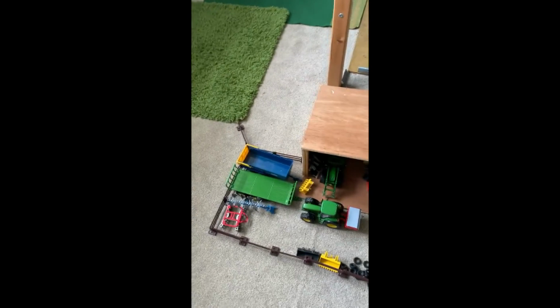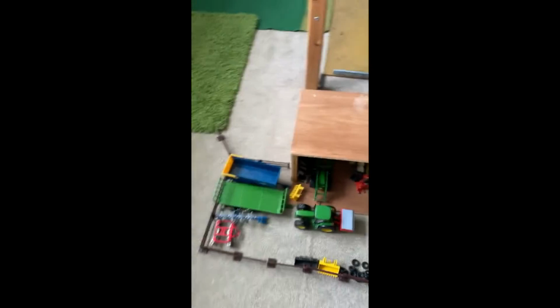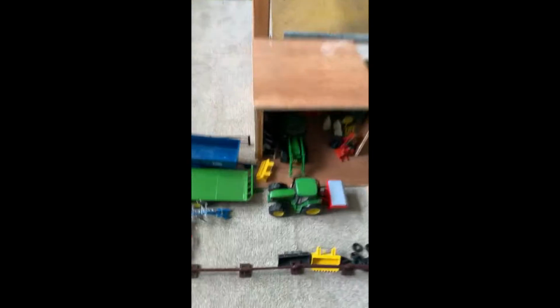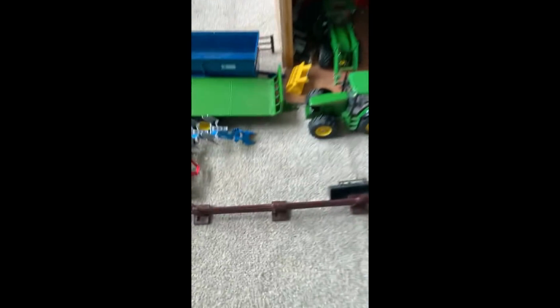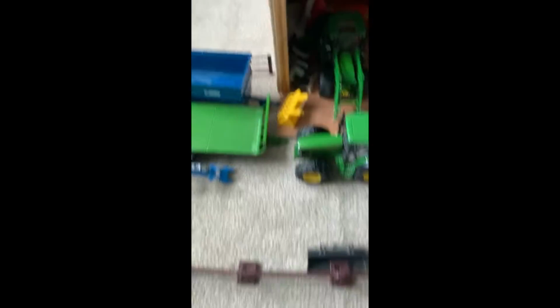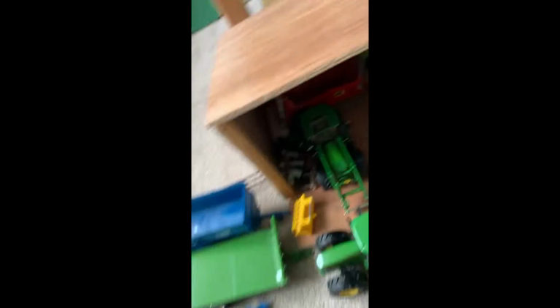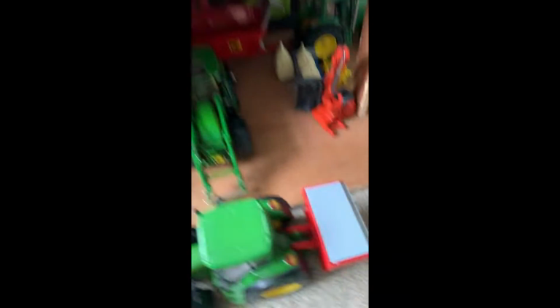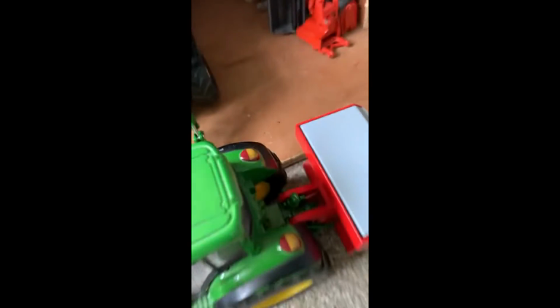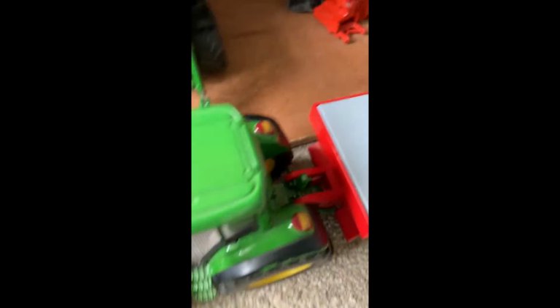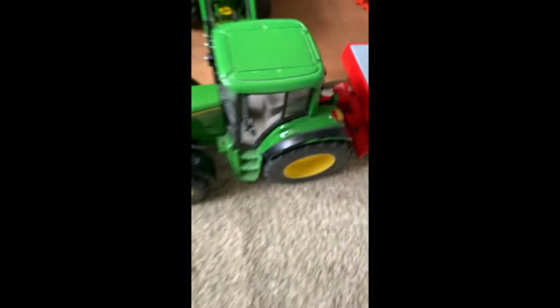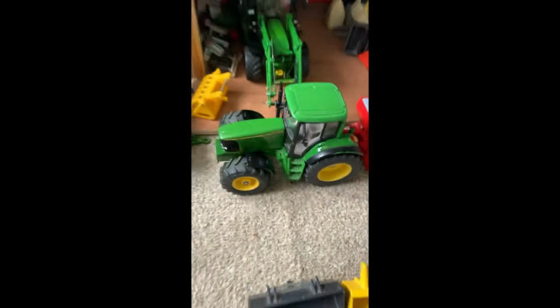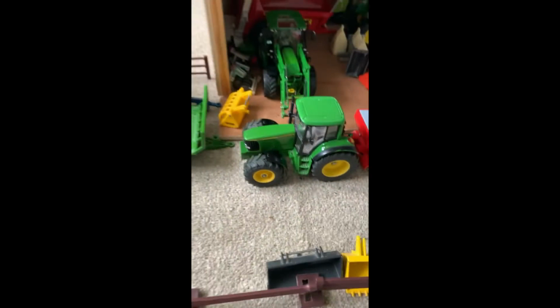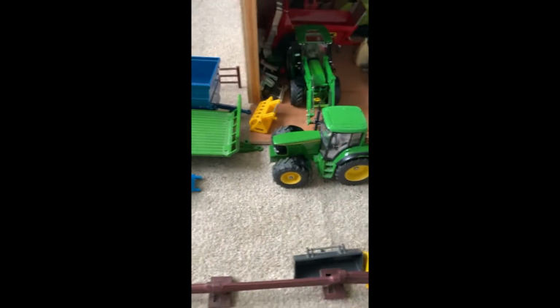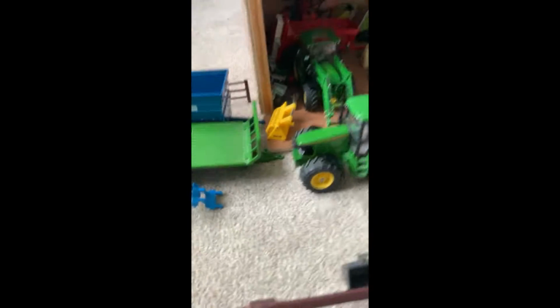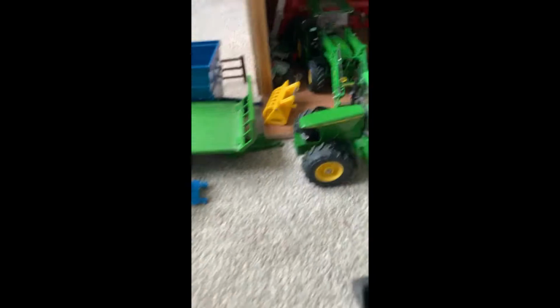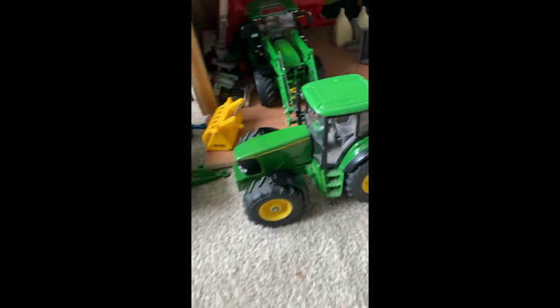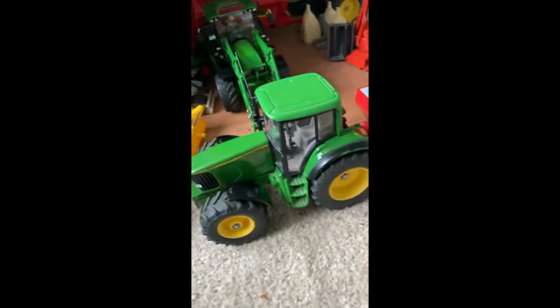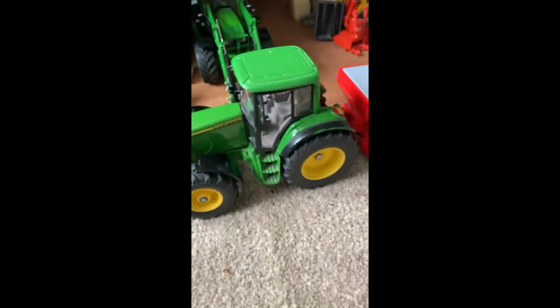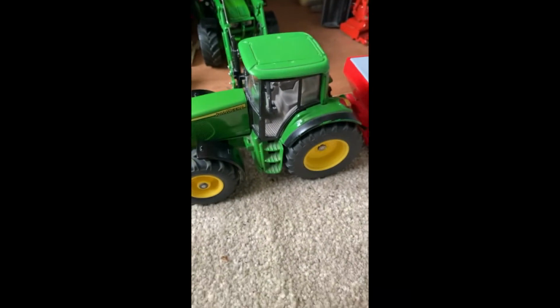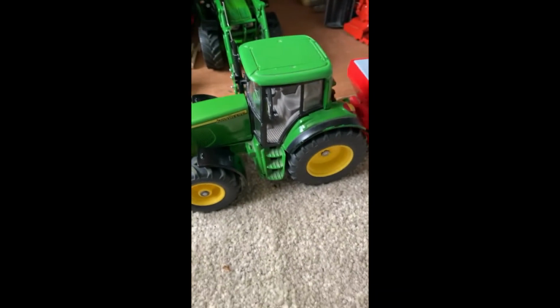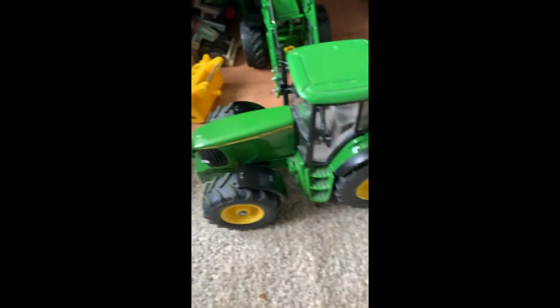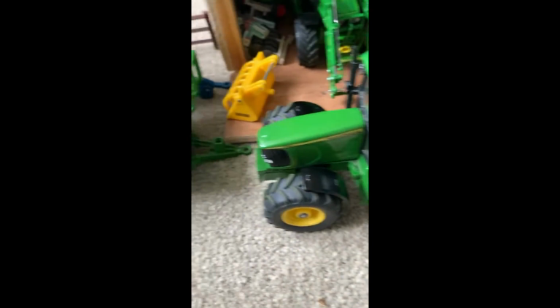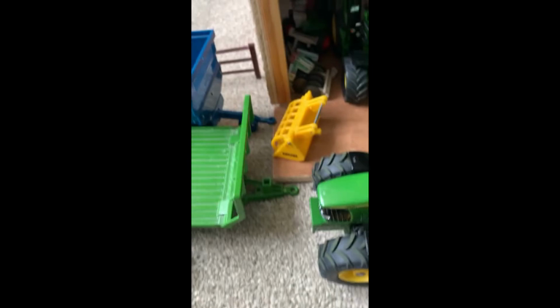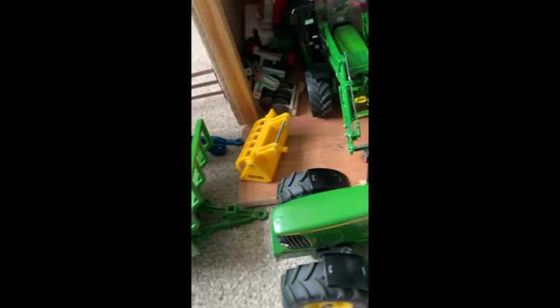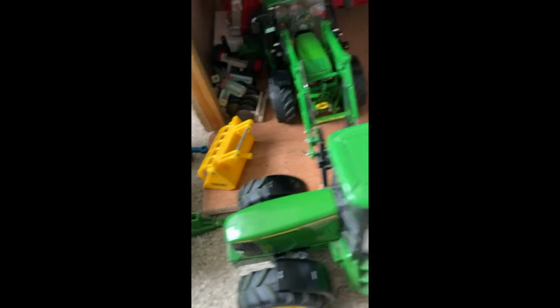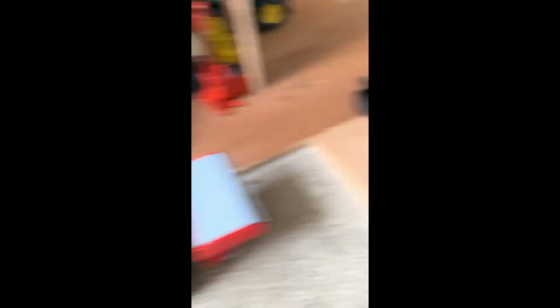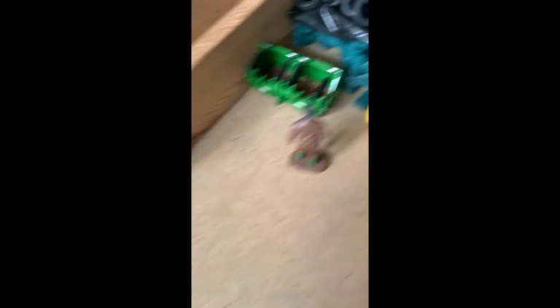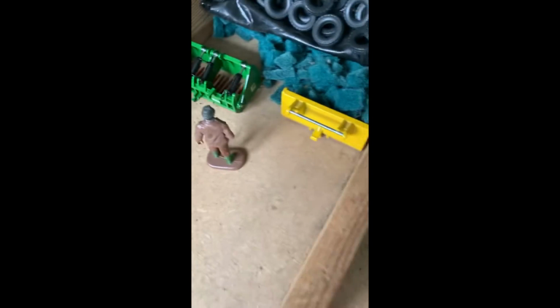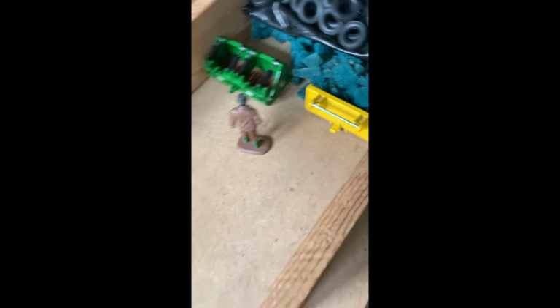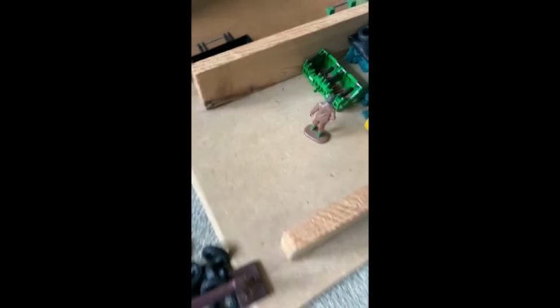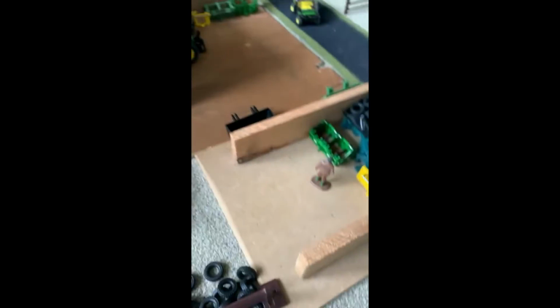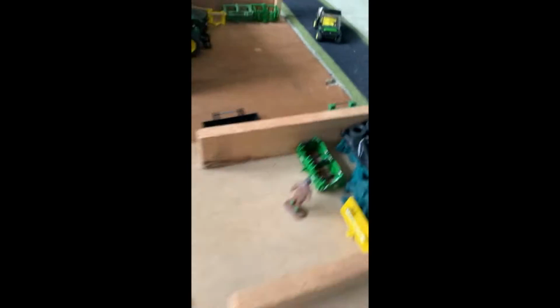Here we have one of Martin's sons in the John Deere 6820. He's just parked back there while he's checking on the silage.